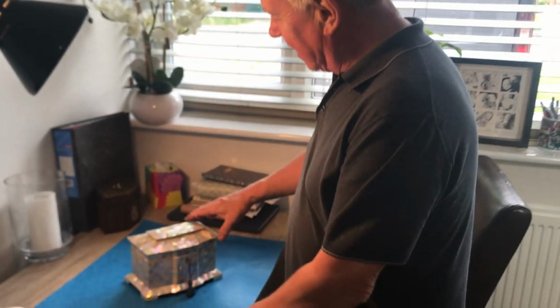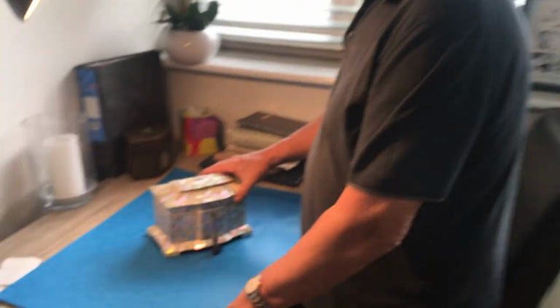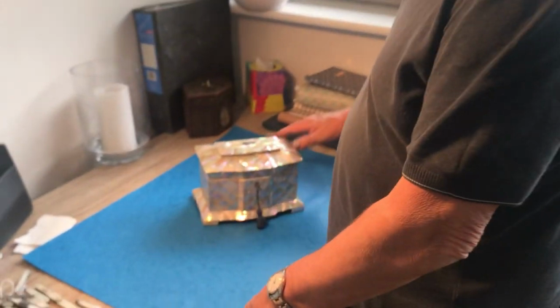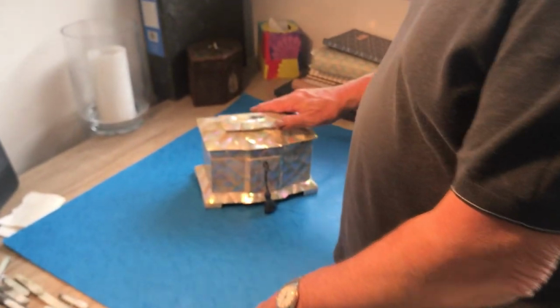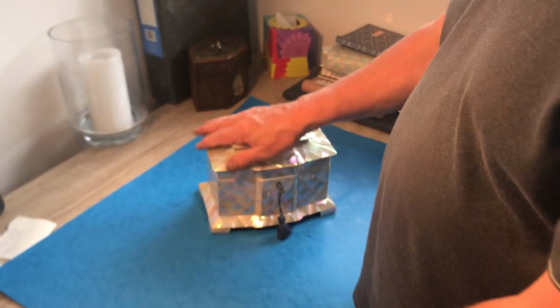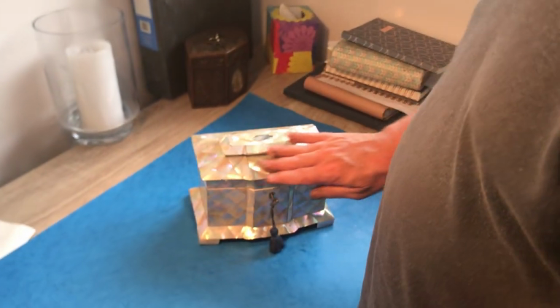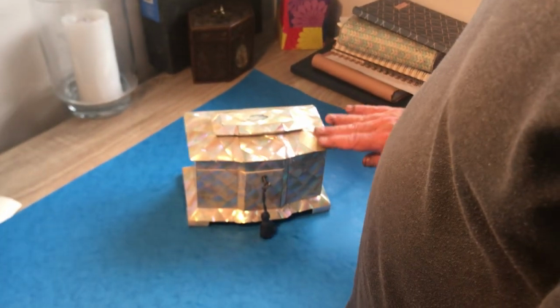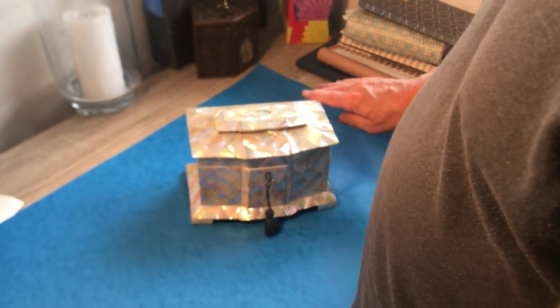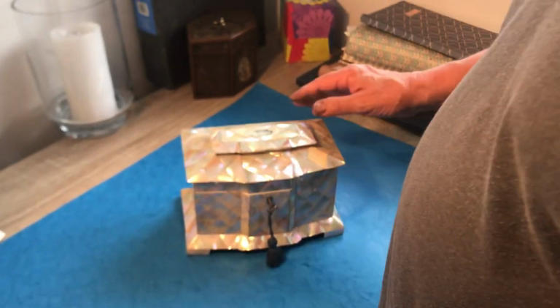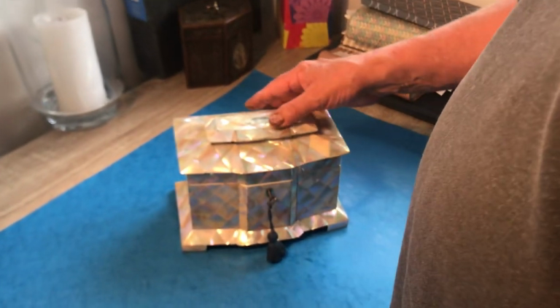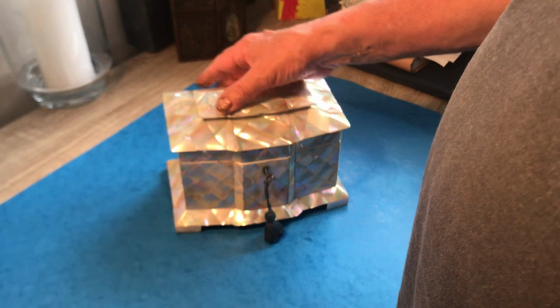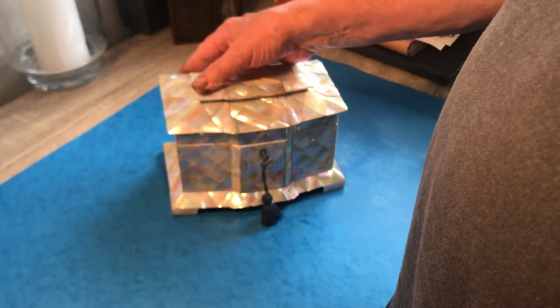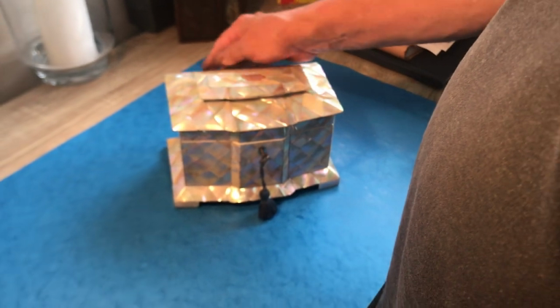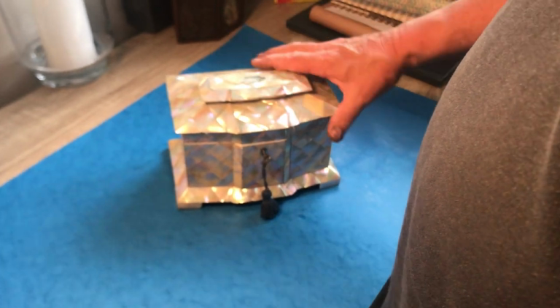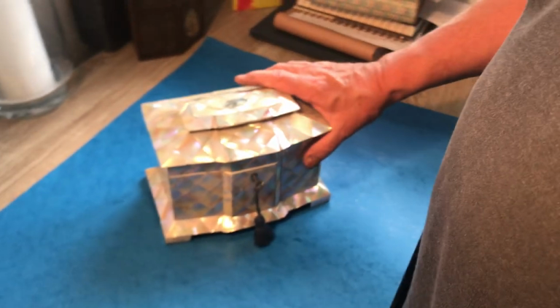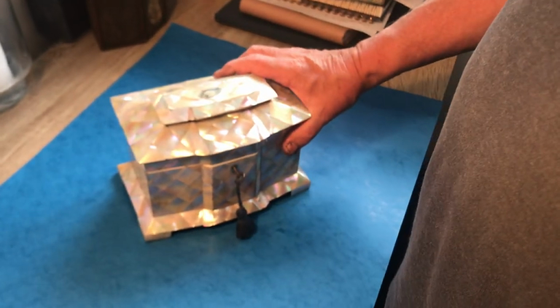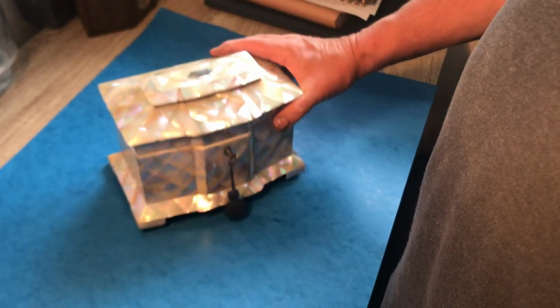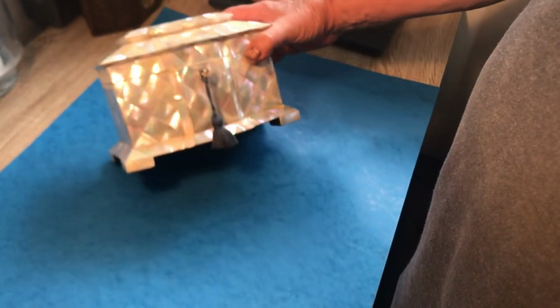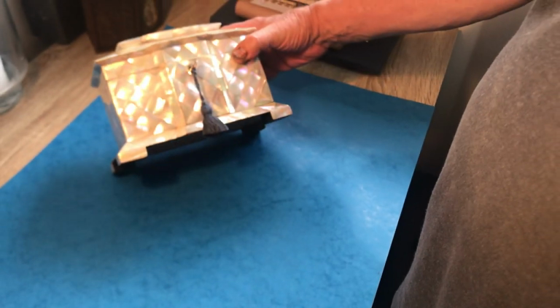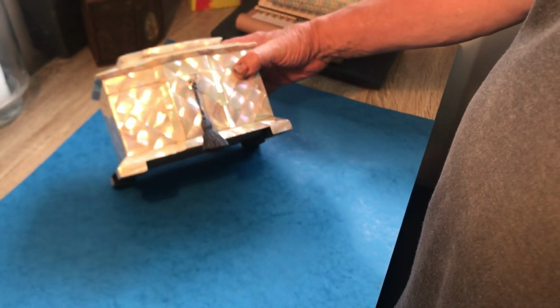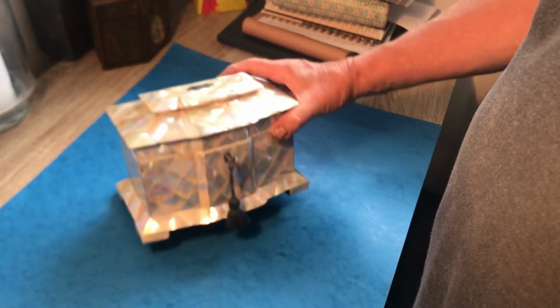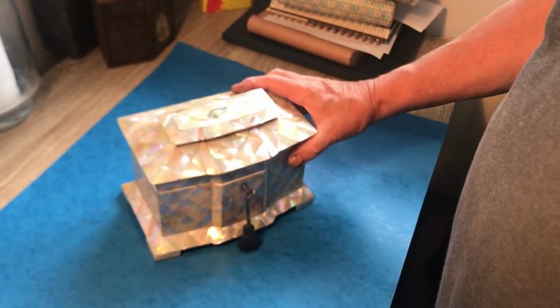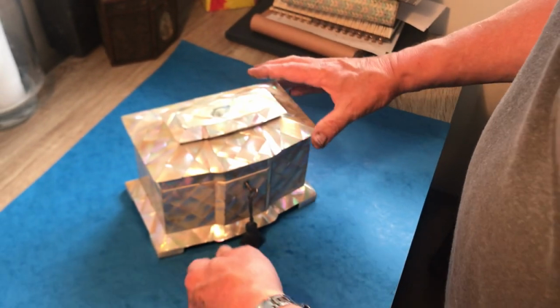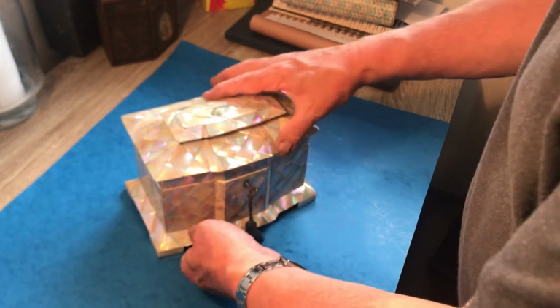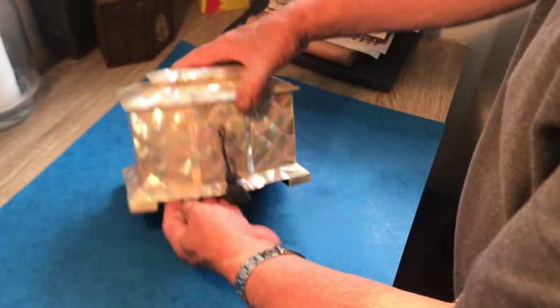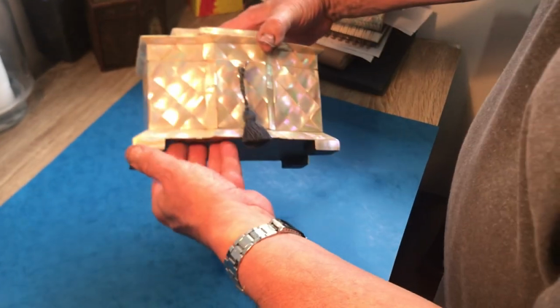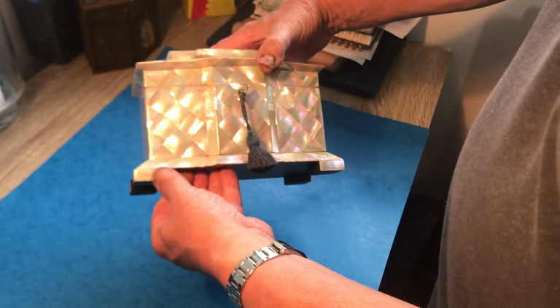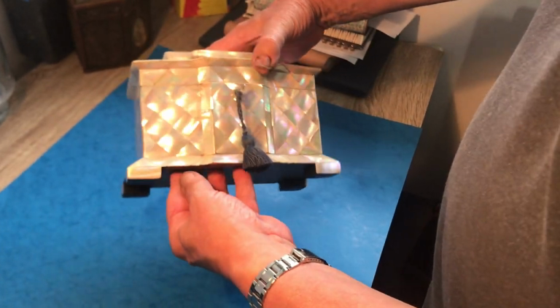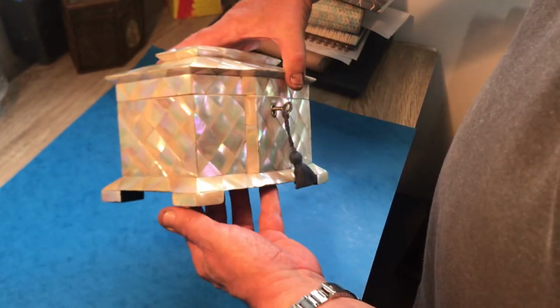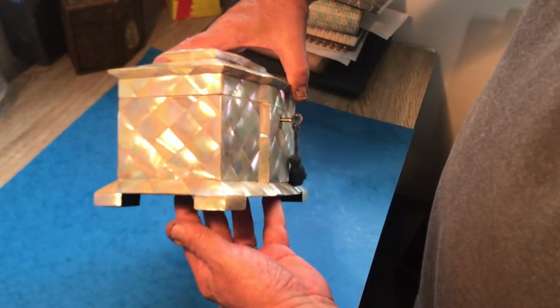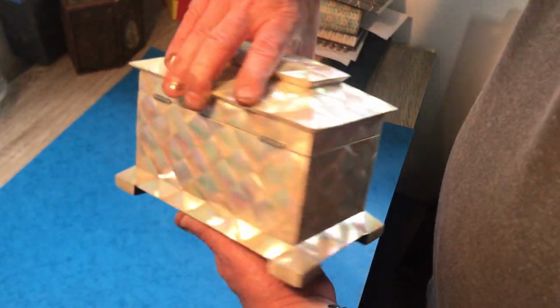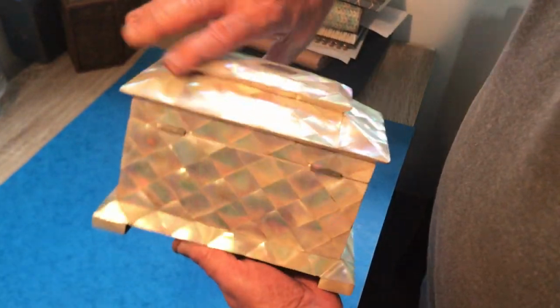Our first offering is this wonderful break-fronted Mother of Pearl tea caddy. It dates to 1840 and is in fantastic condition, with lovely Mother of Pearl platform feet.